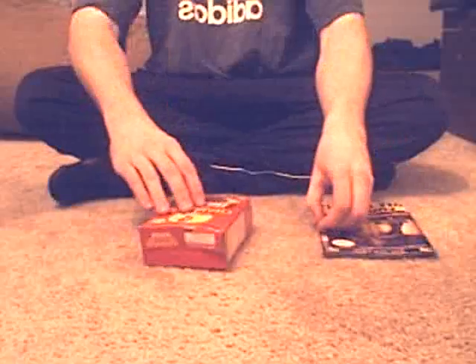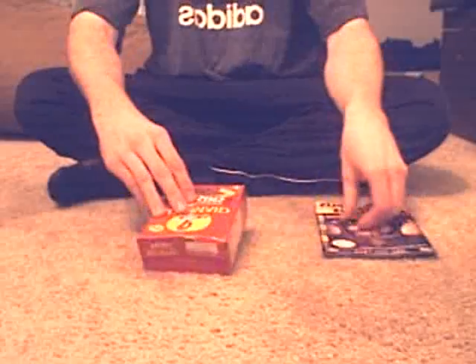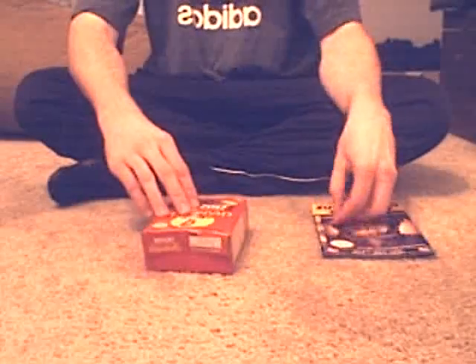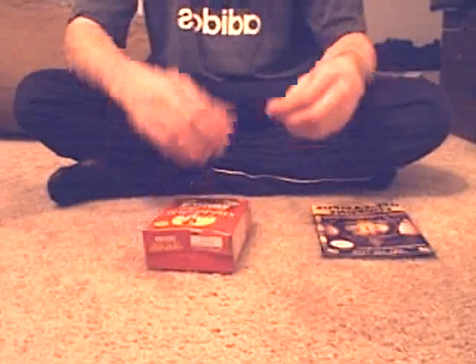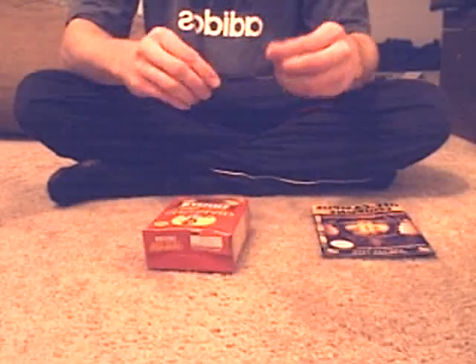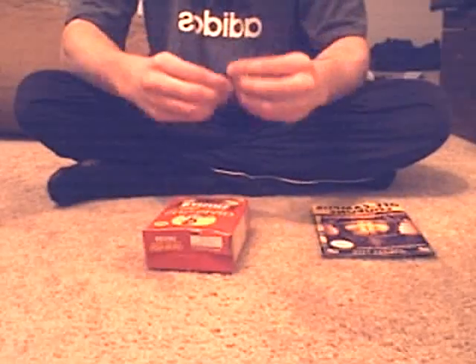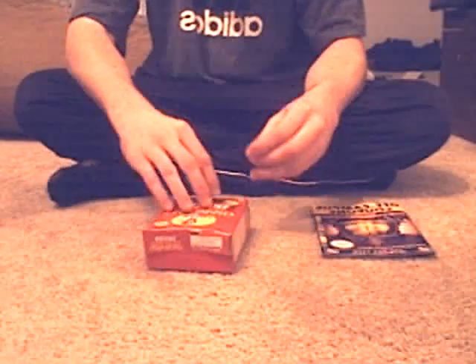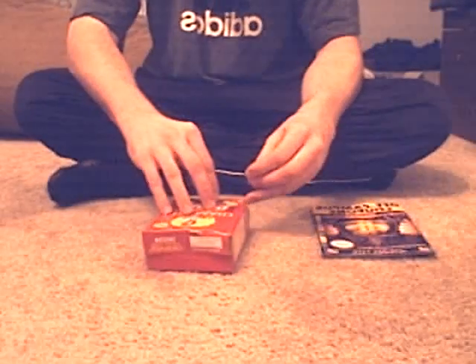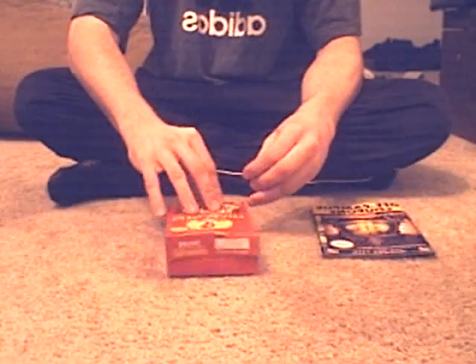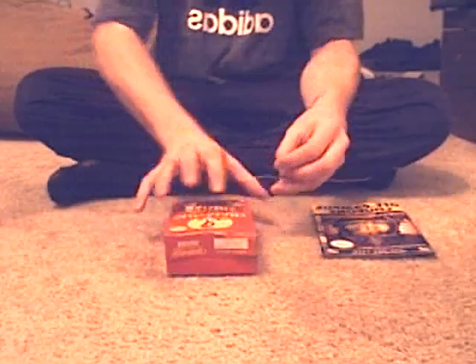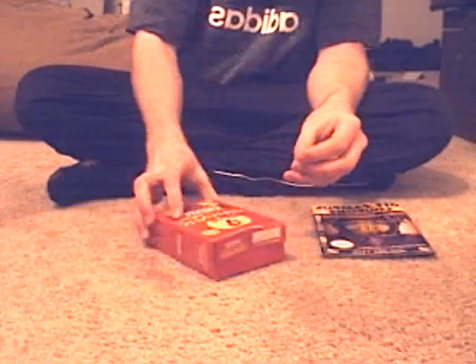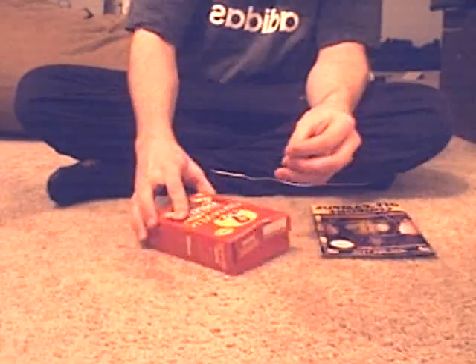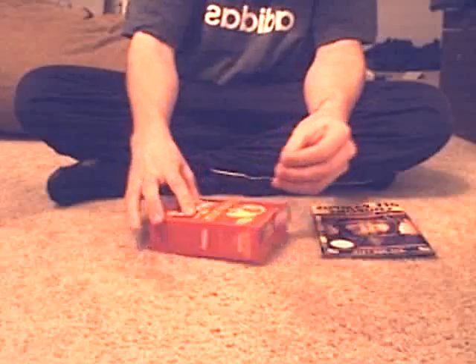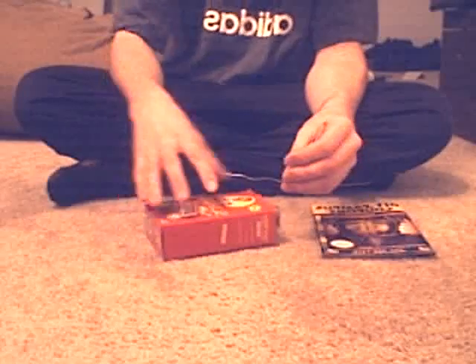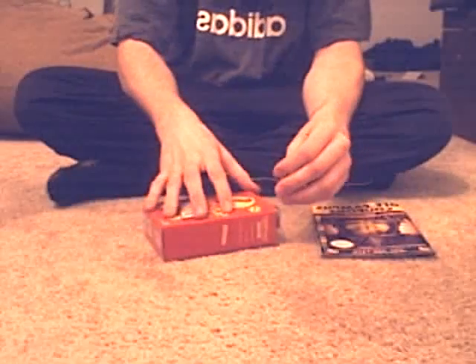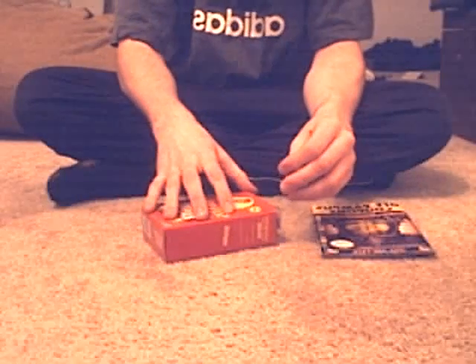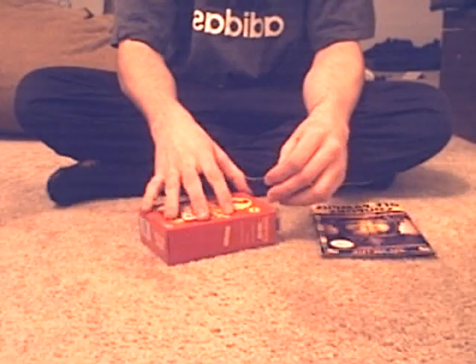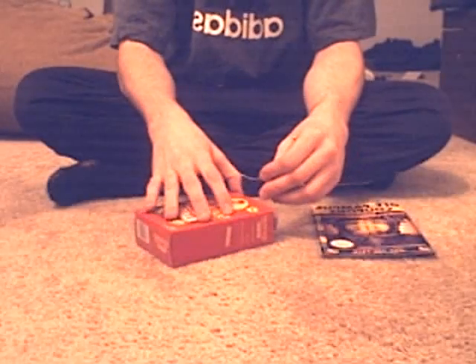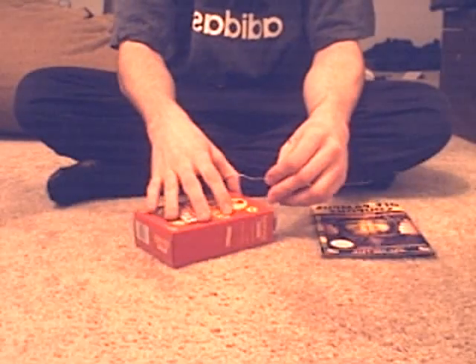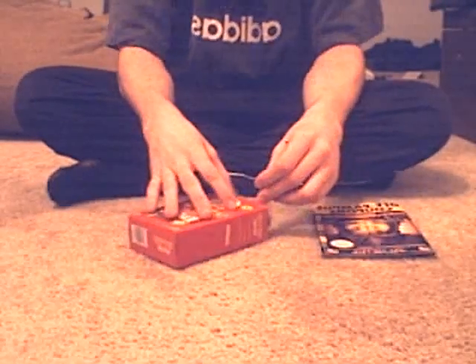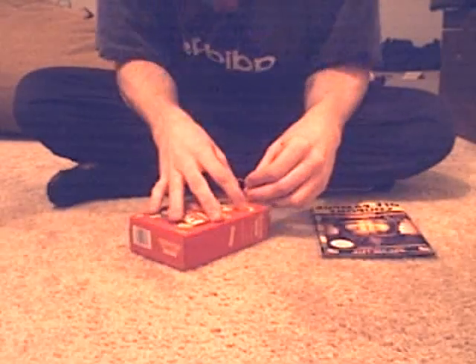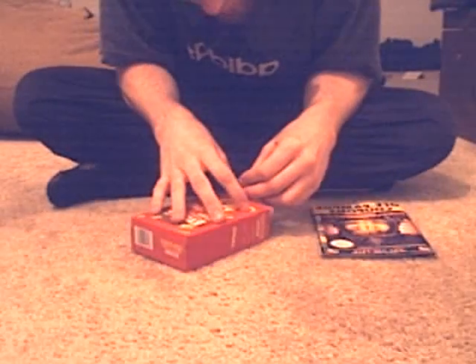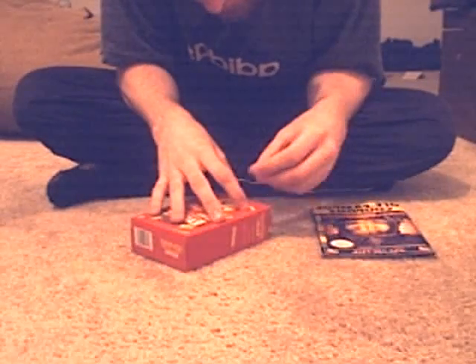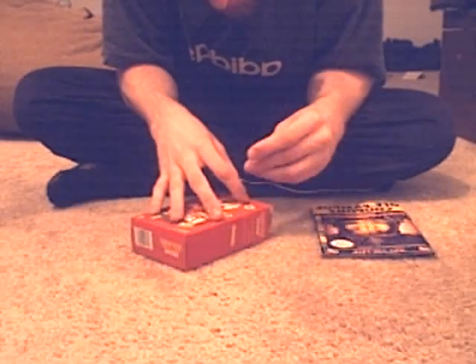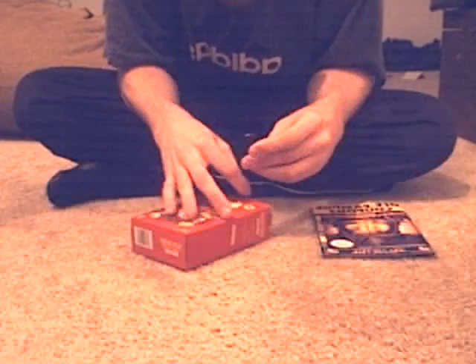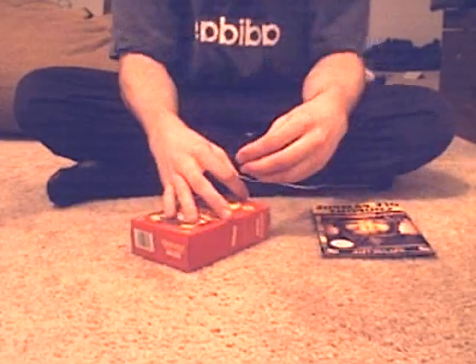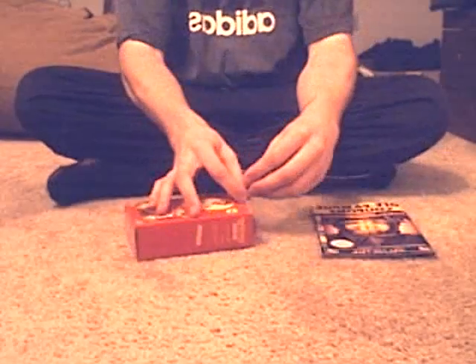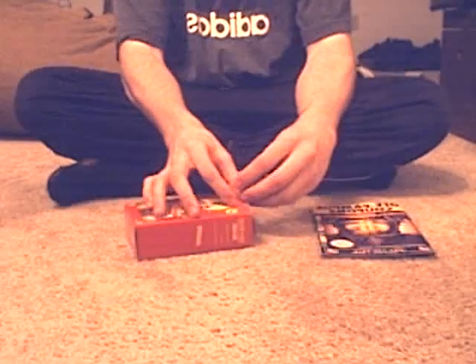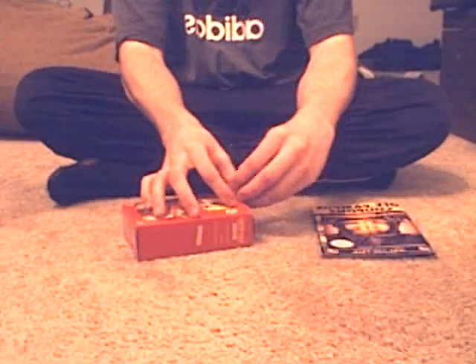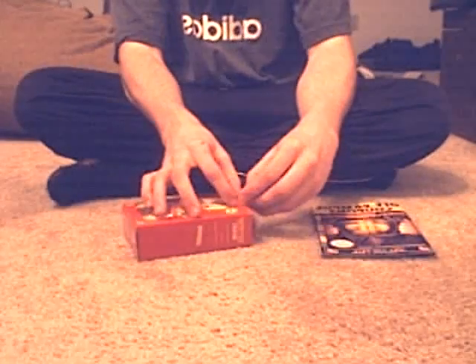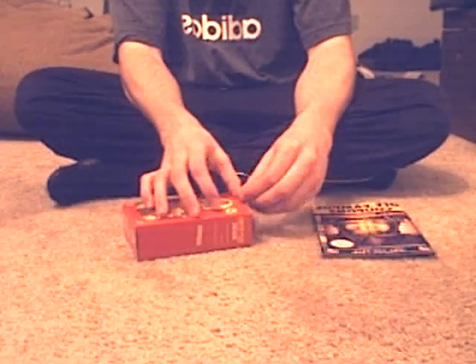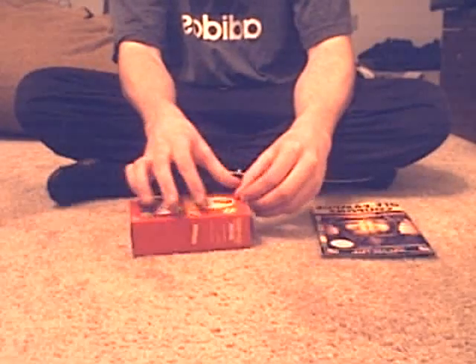Our next step is we're going to place the wire inside of the box here. This is actually a wireless adapter for picking up wireless internet, so place it in there.